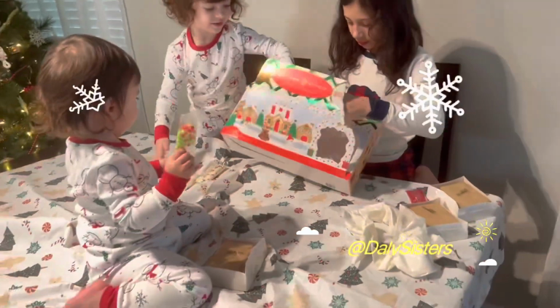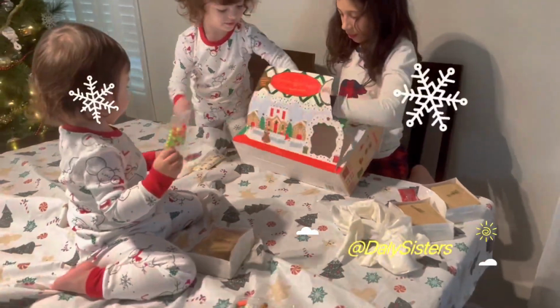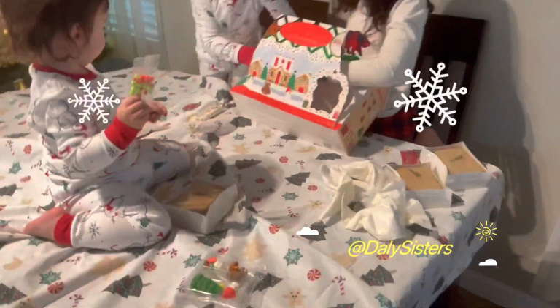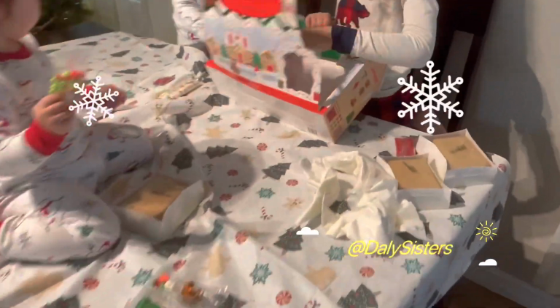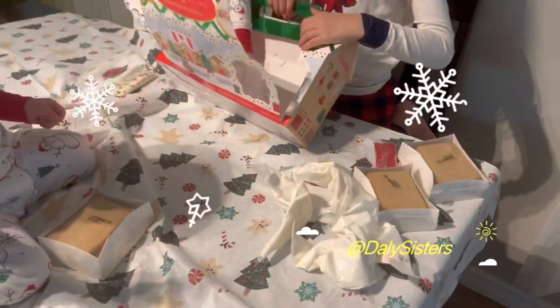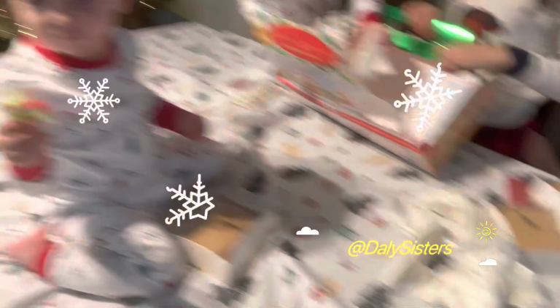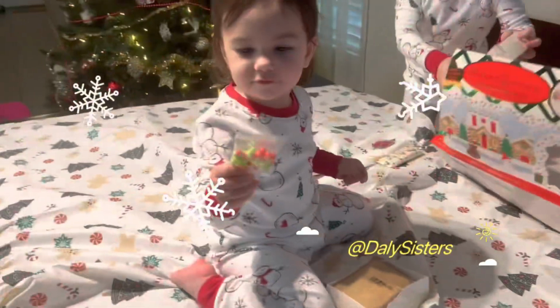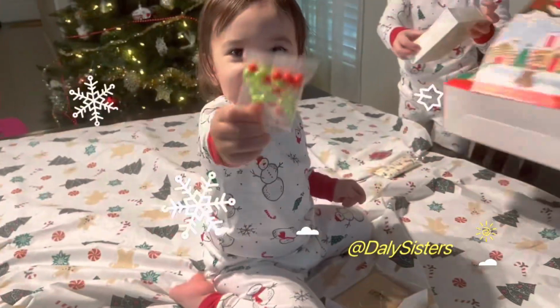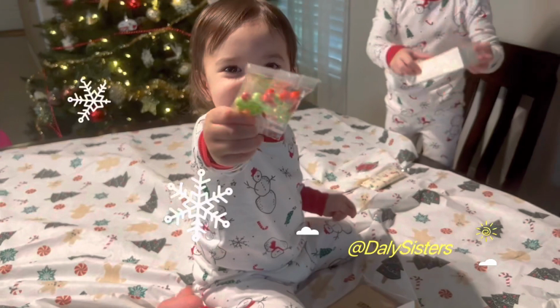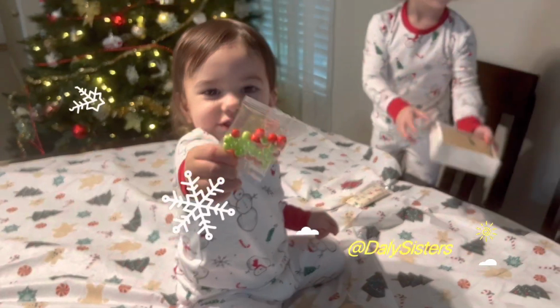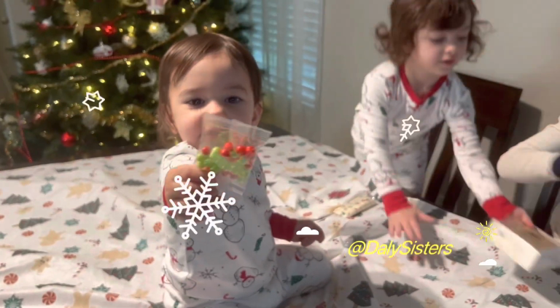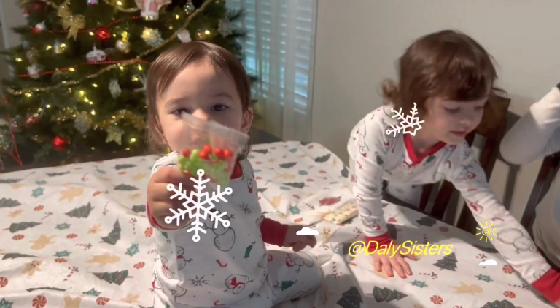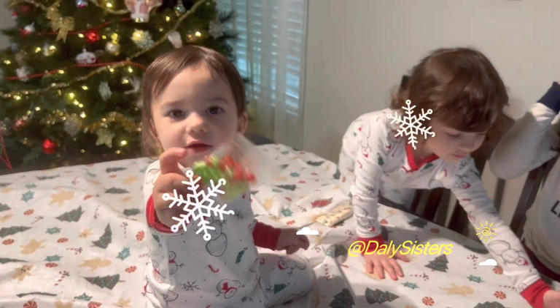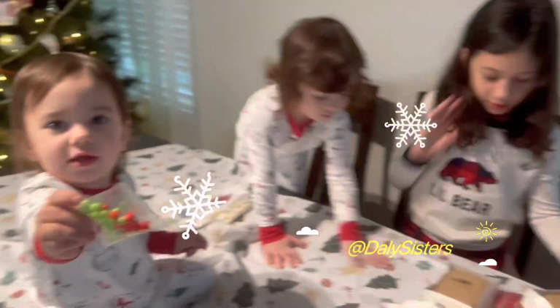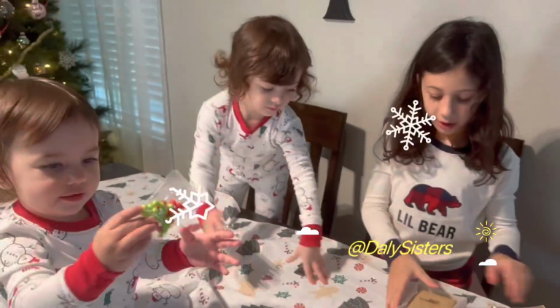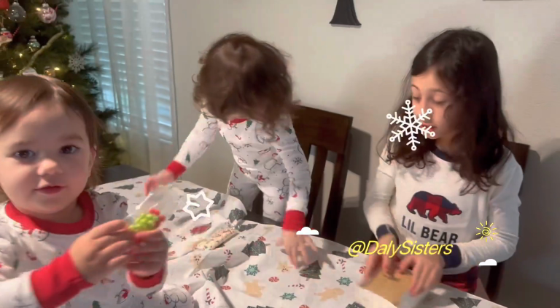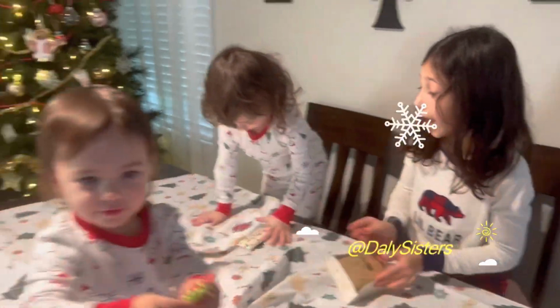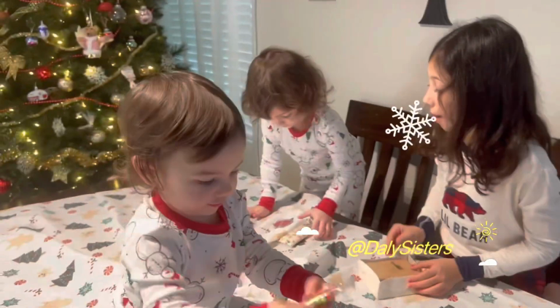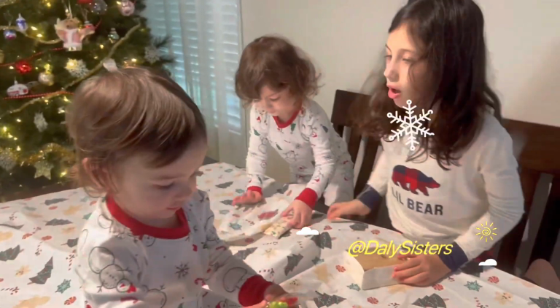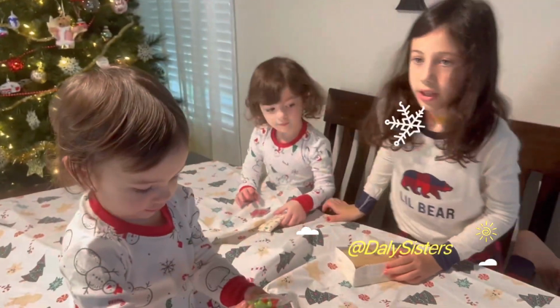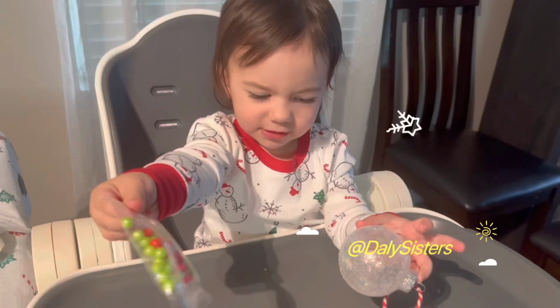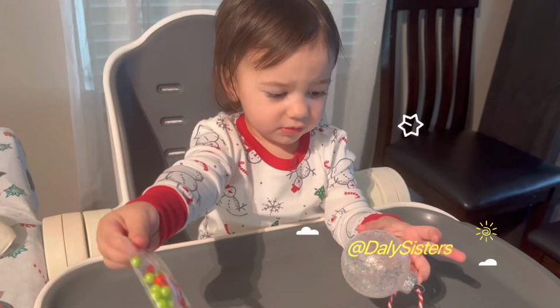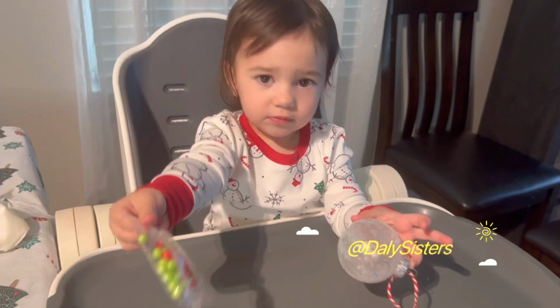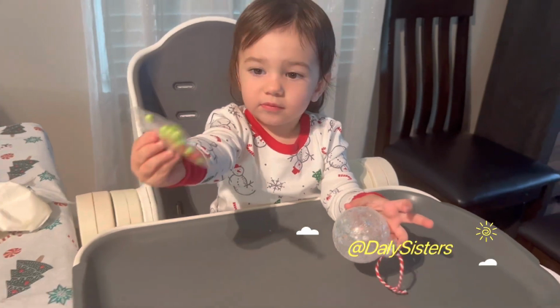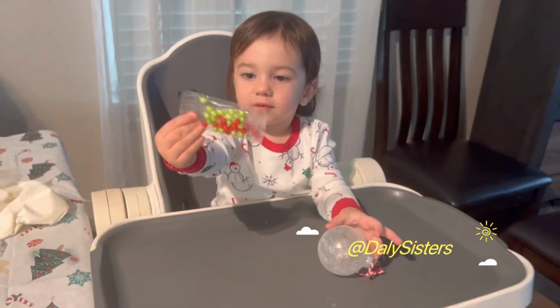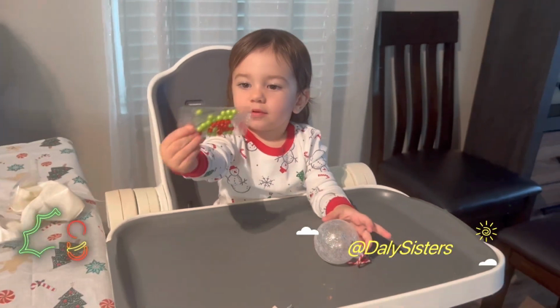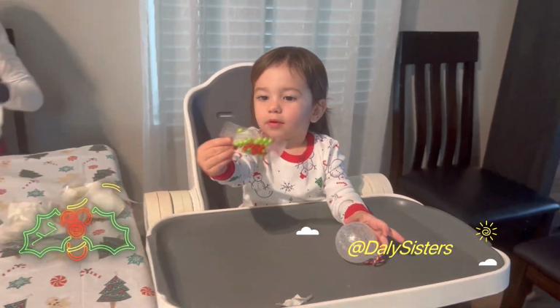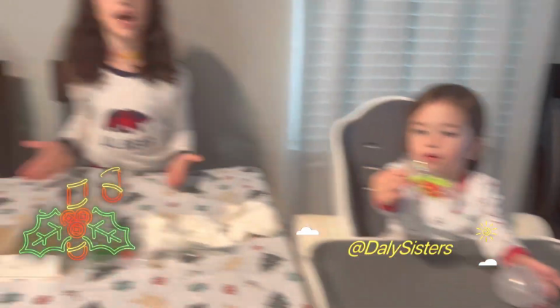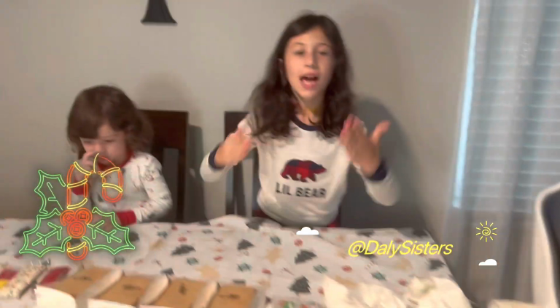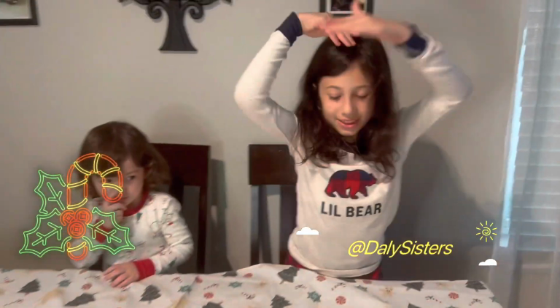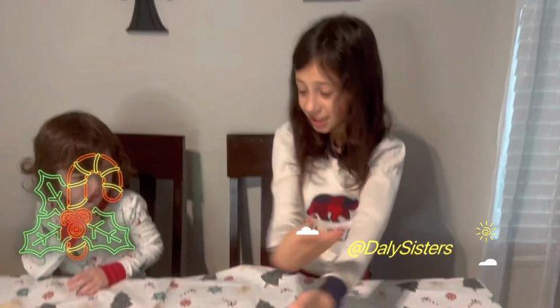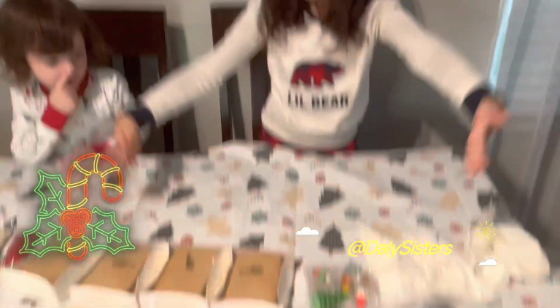I like you. Yummy! Okay, let's stack them up. Yummy! Okay guys, let's decorate.